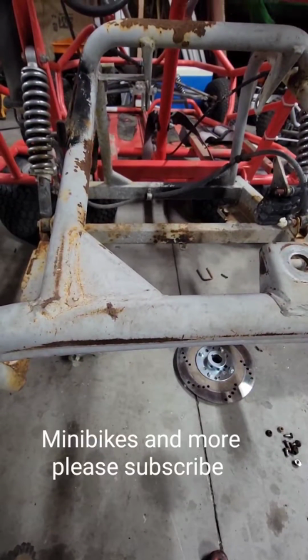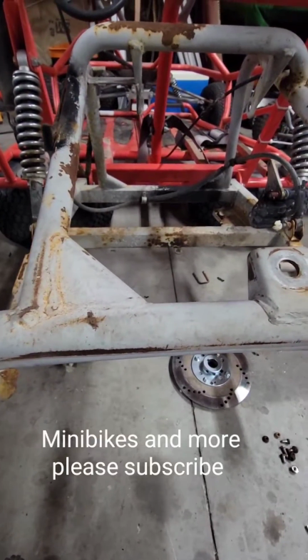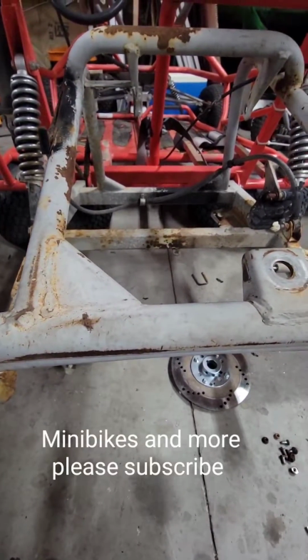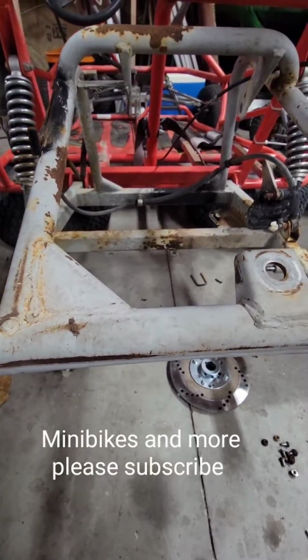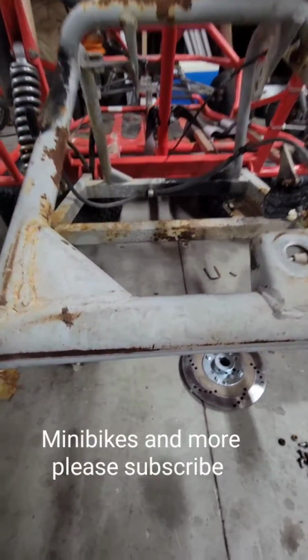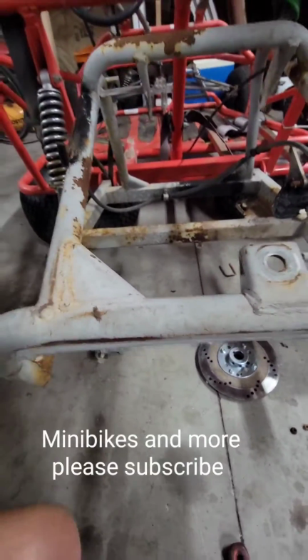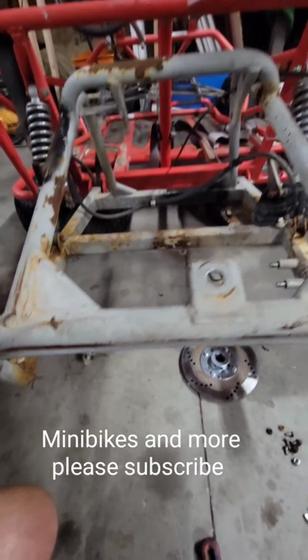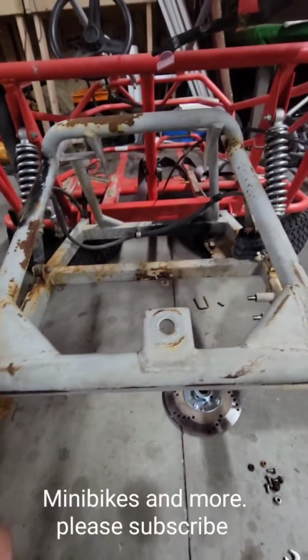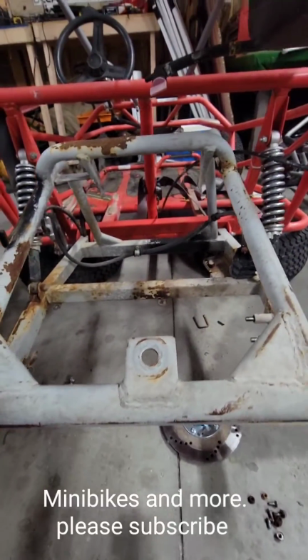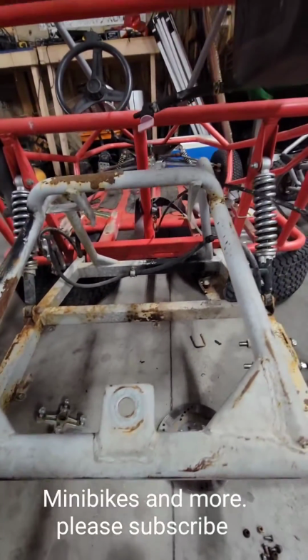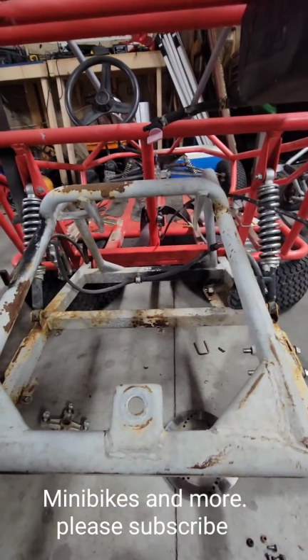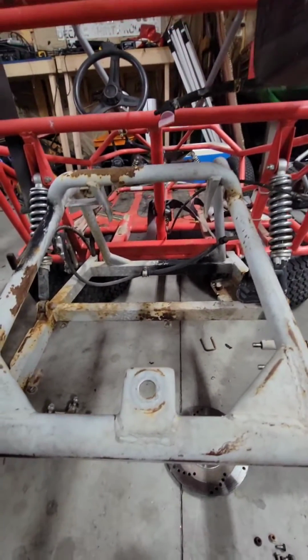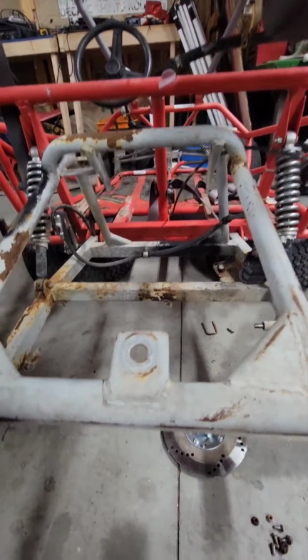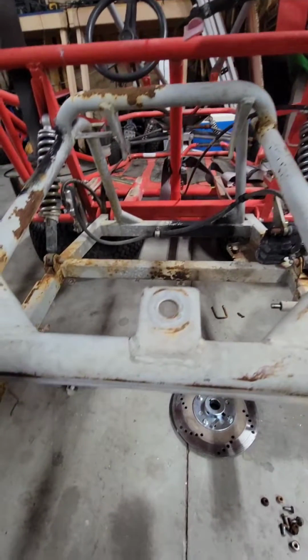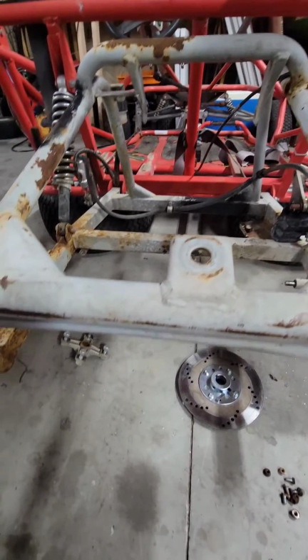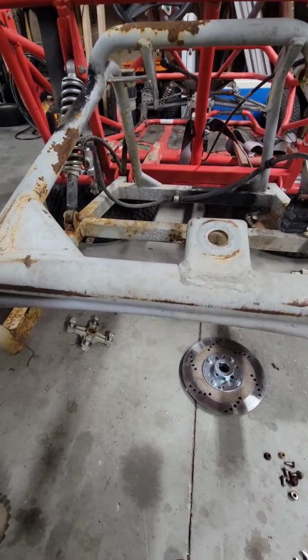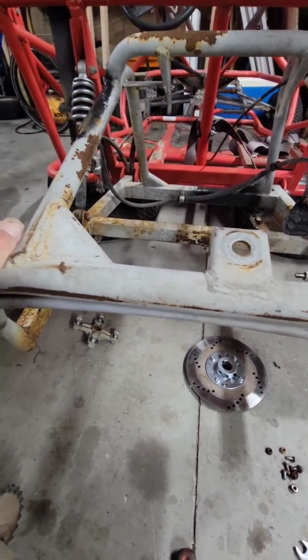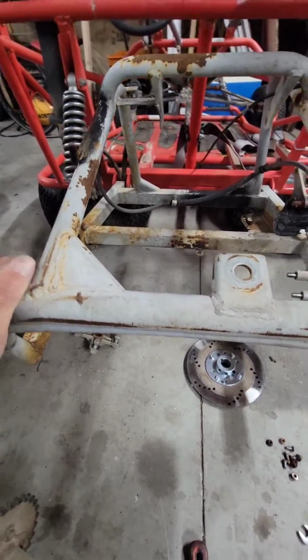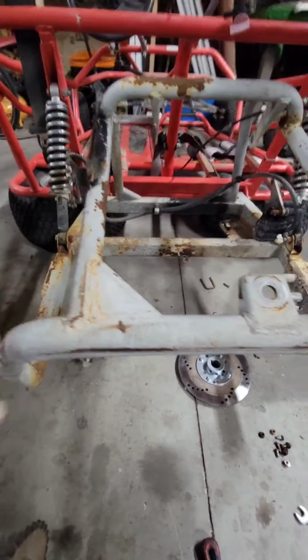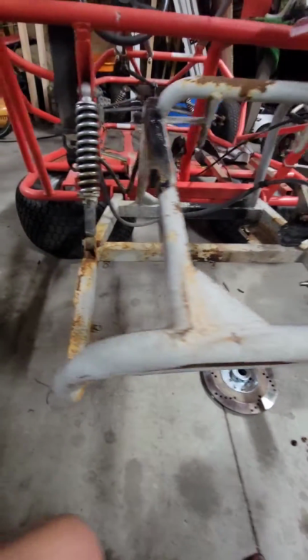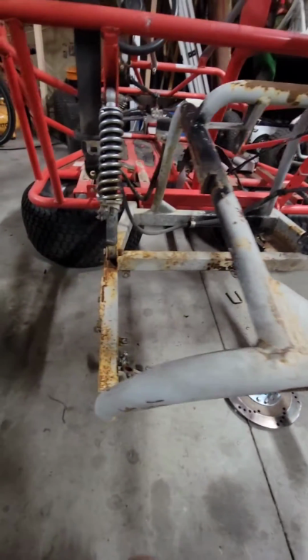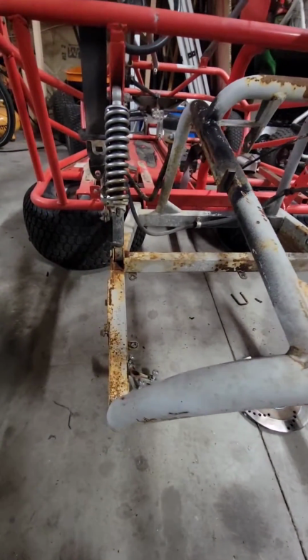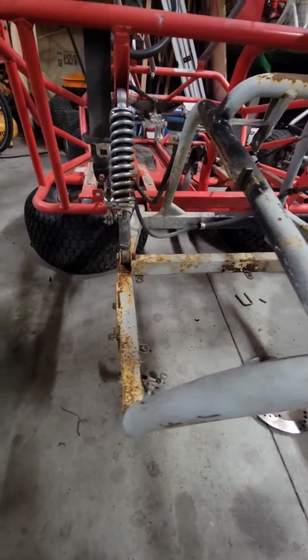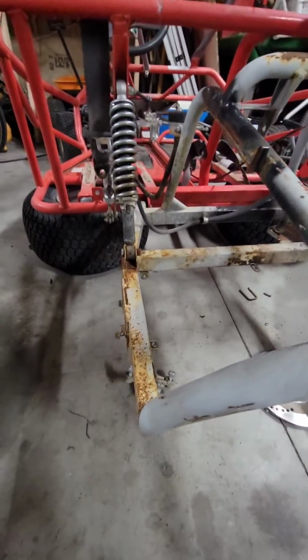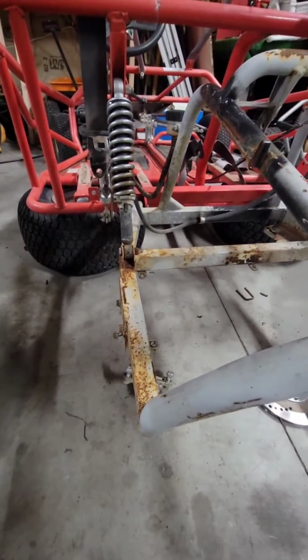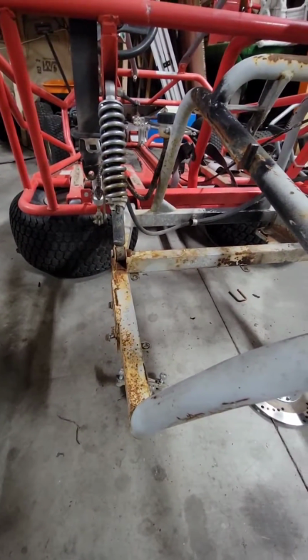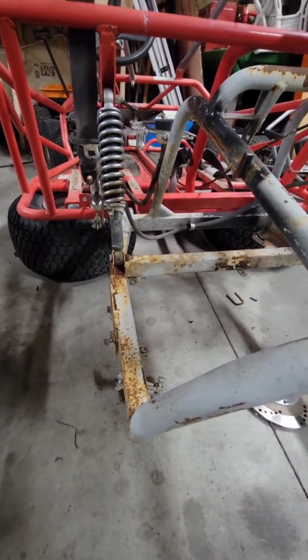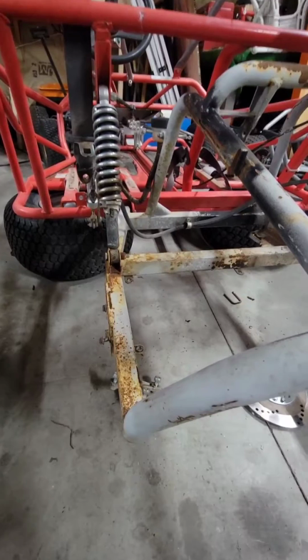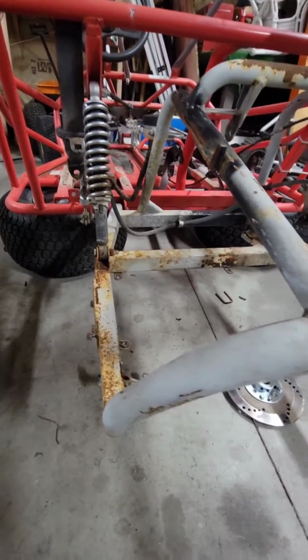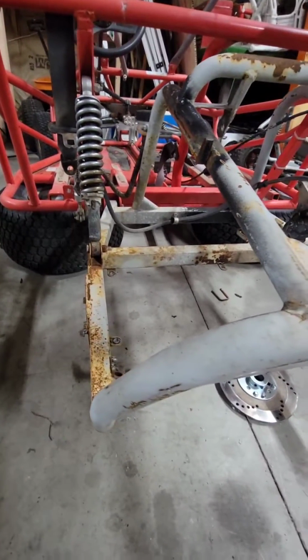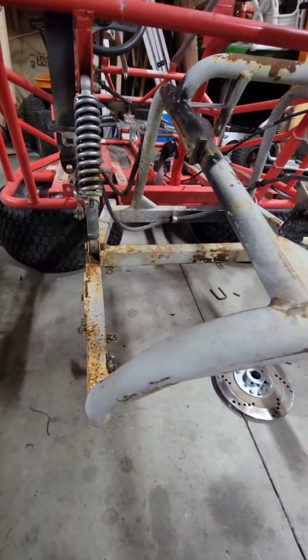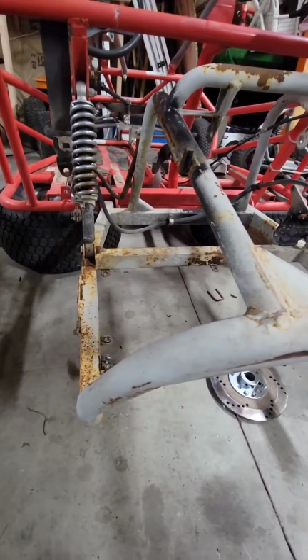Welcome back to Mini Bikes and More. We have this Yurf Dog Spider Box here. I wanted to tell you how to remove the axle out of one of these if you need to.